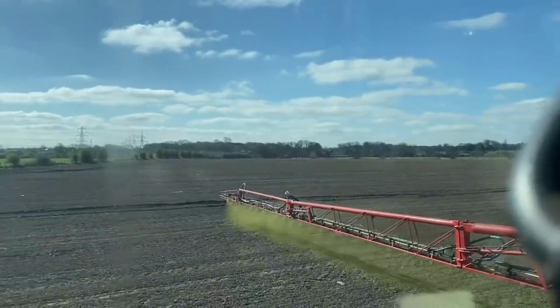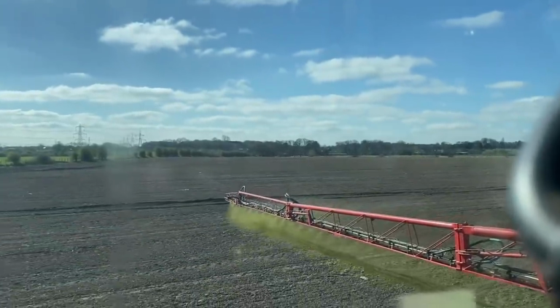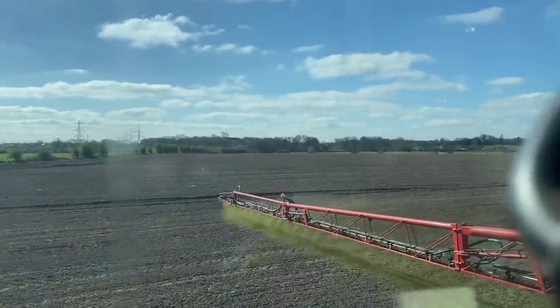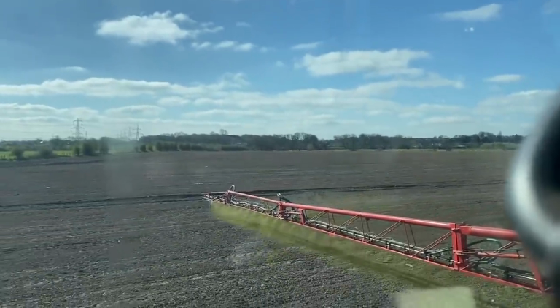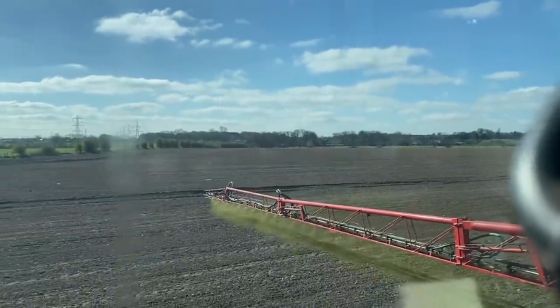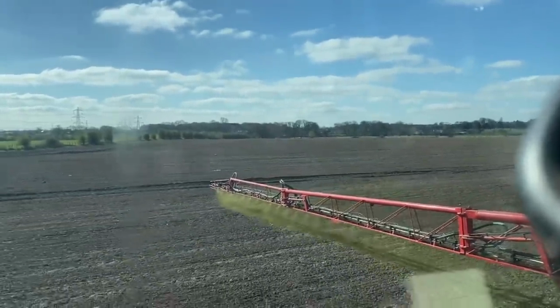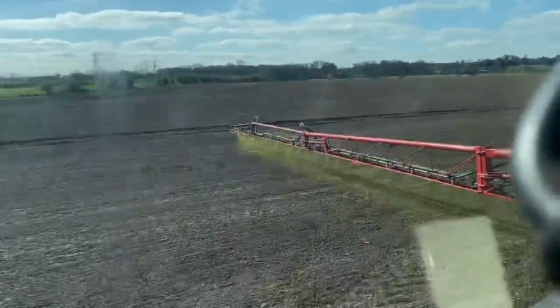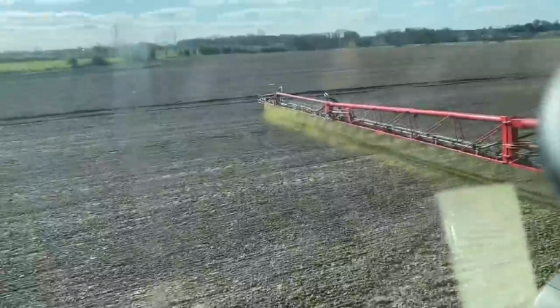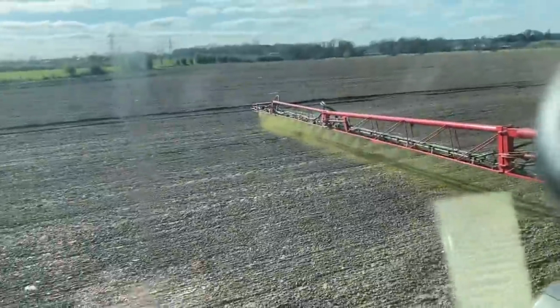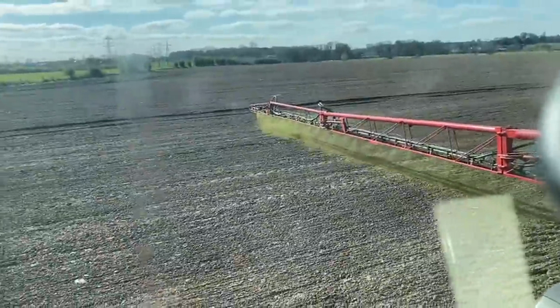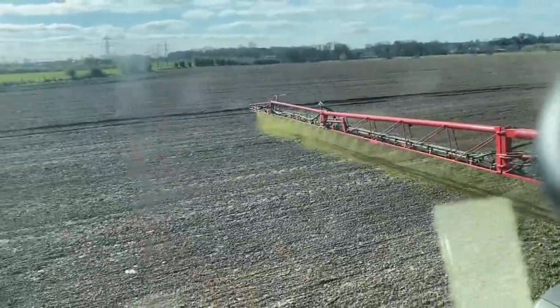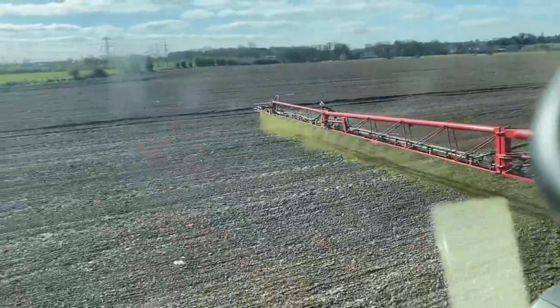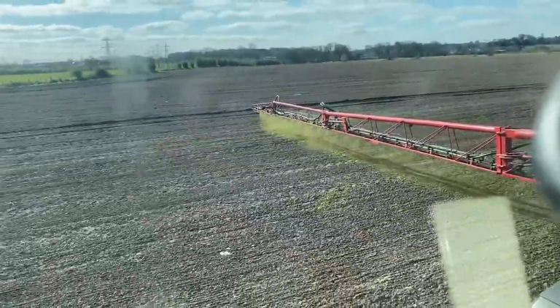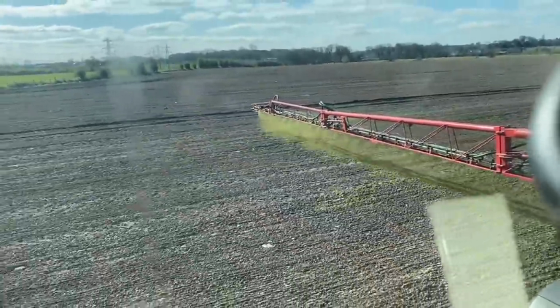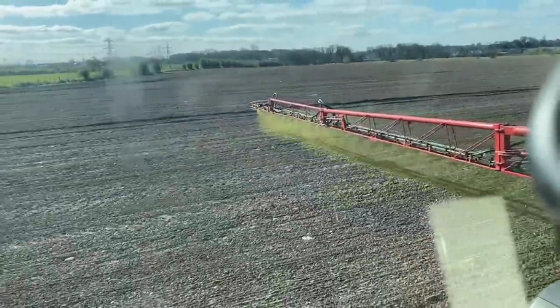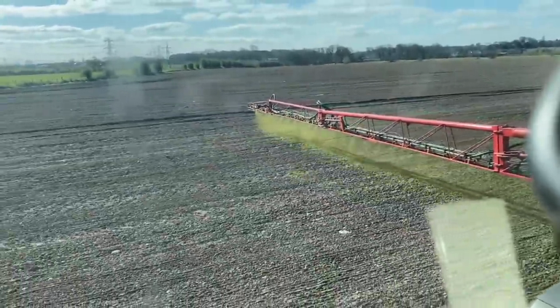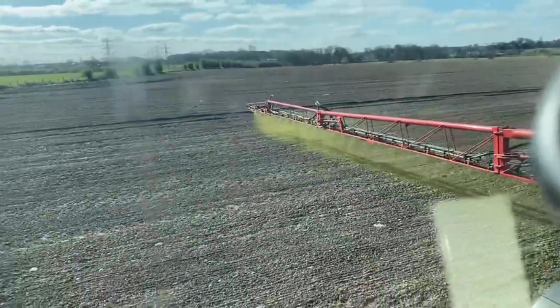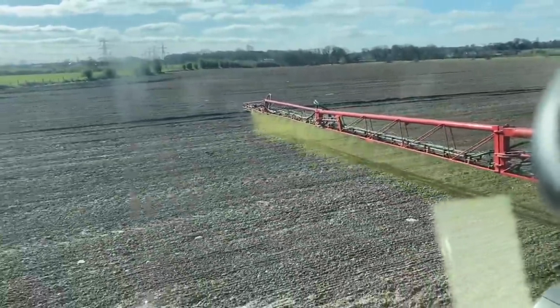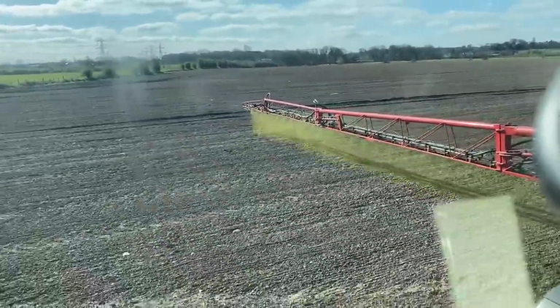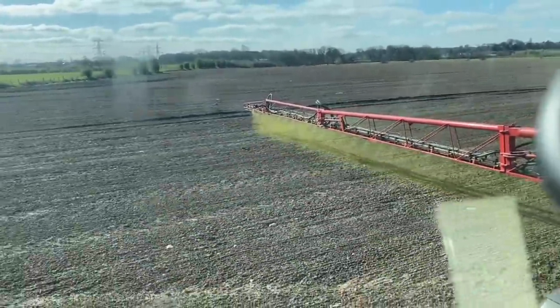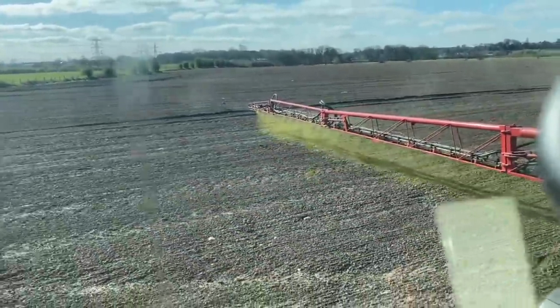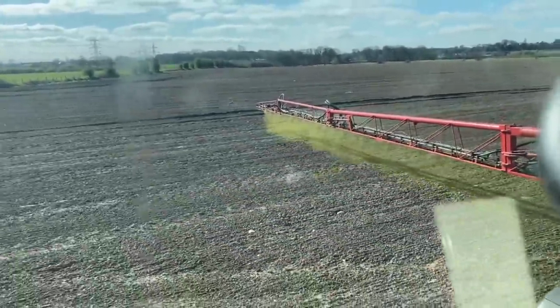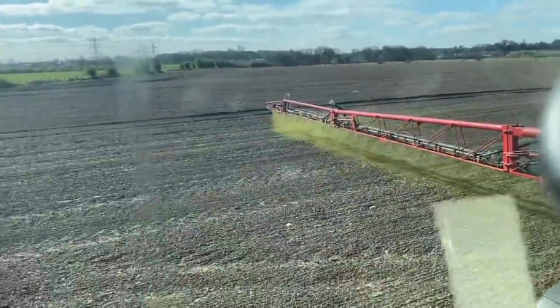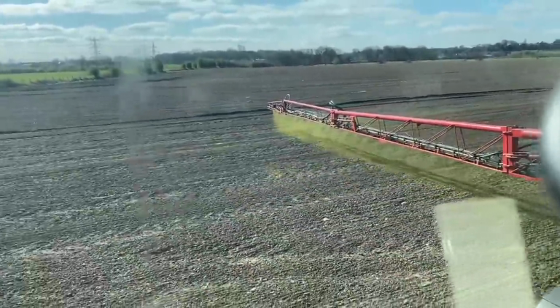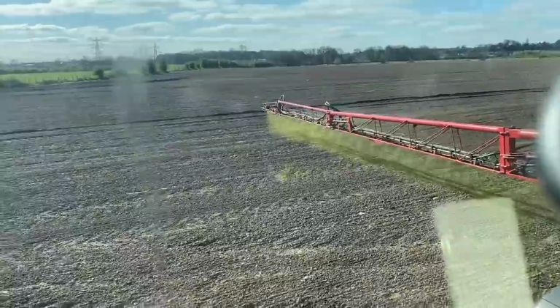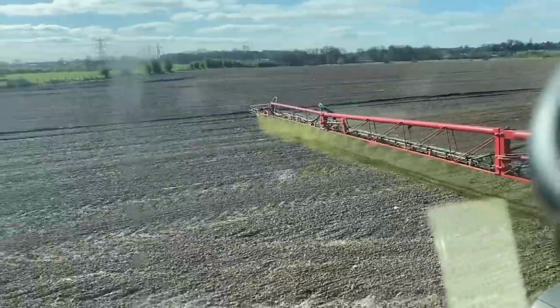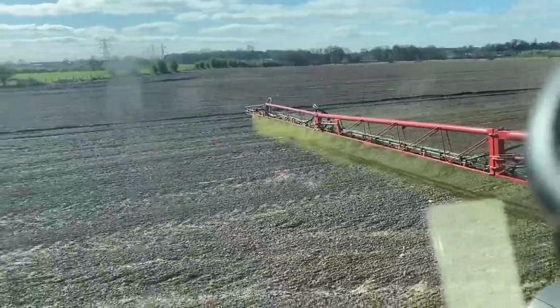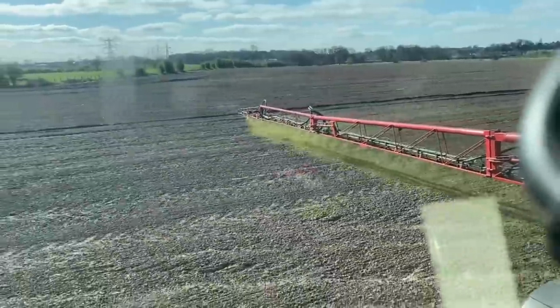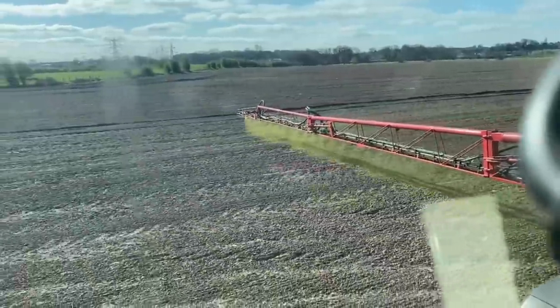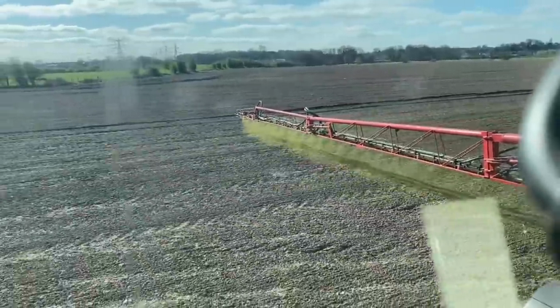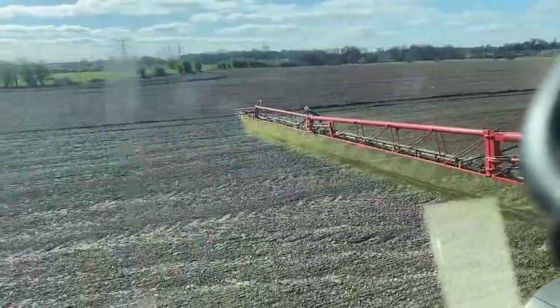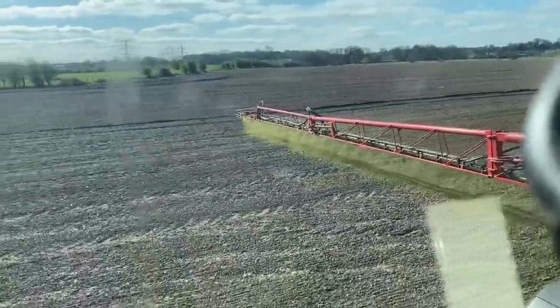I don't know whether you can see in the video - I think you can. It's nice yellow stuff I'm putting on now - that's pre-emergence, like I said. We're on the spring barley.